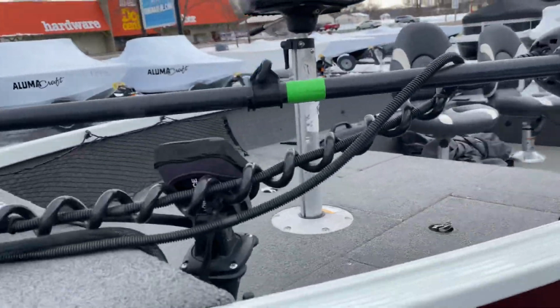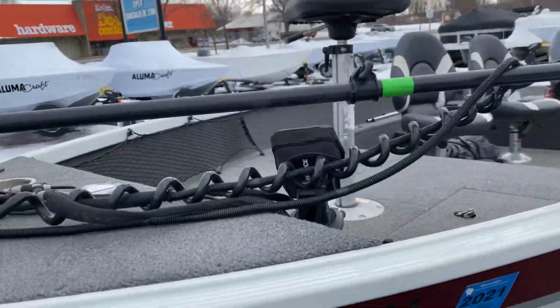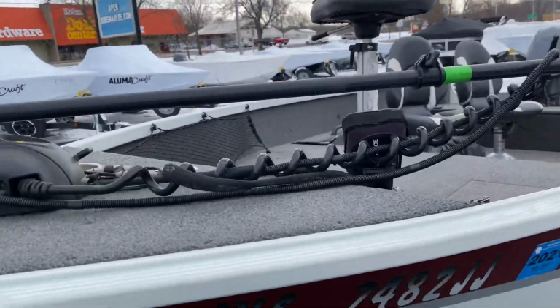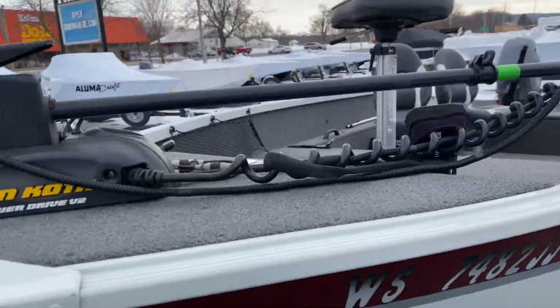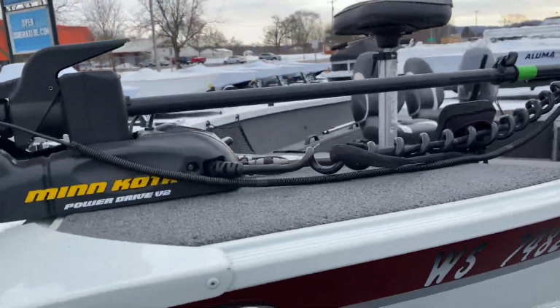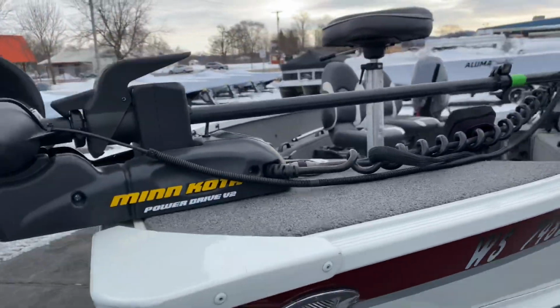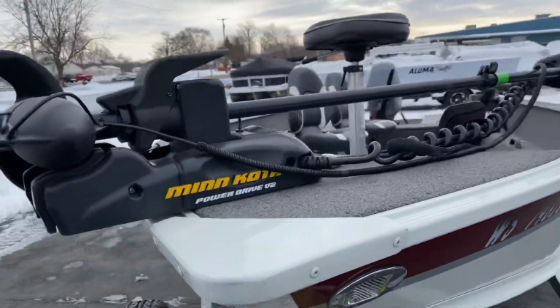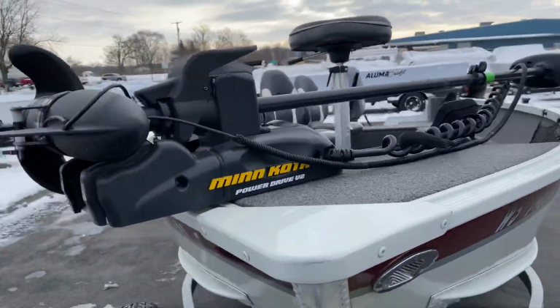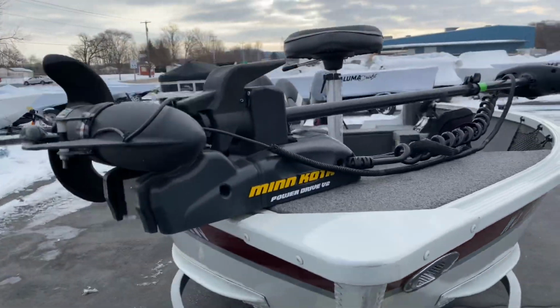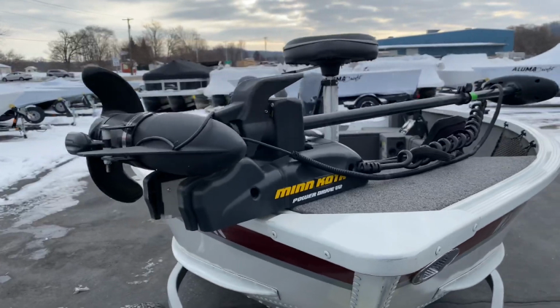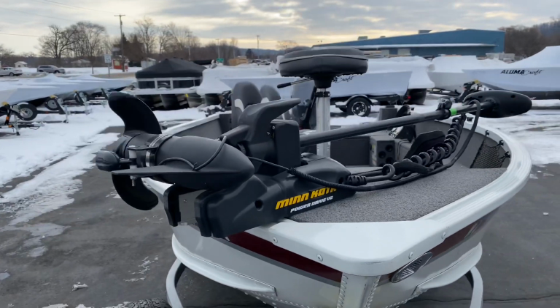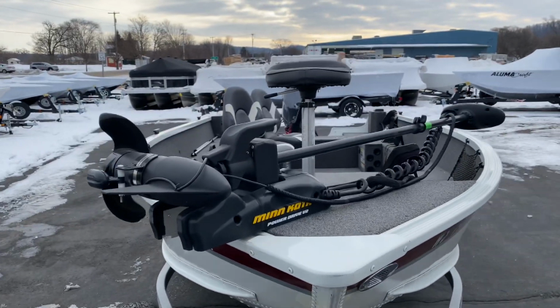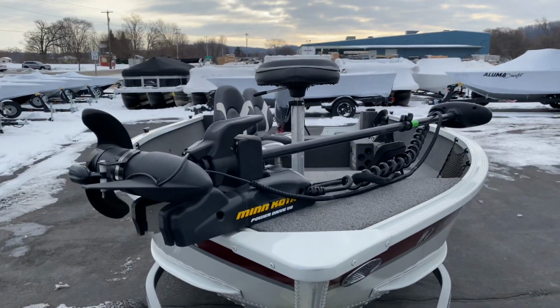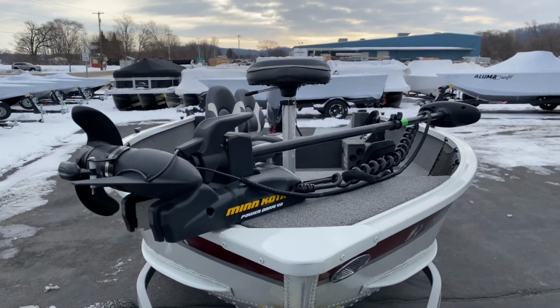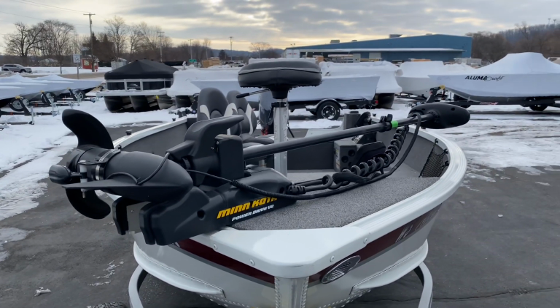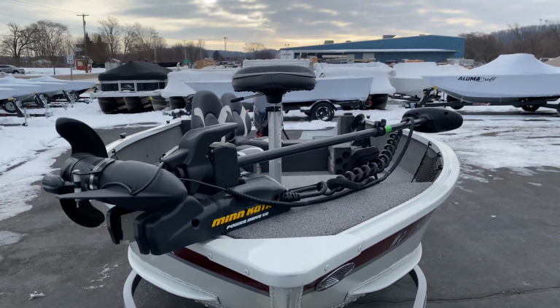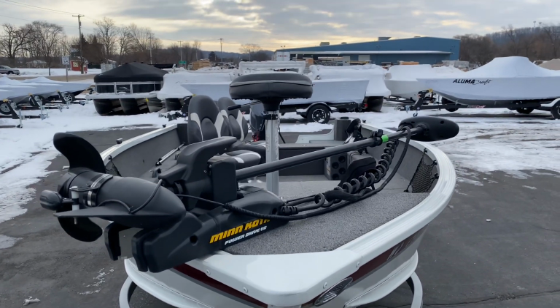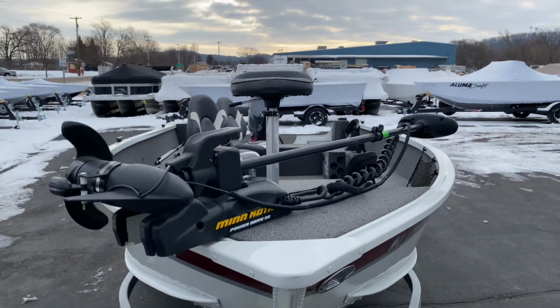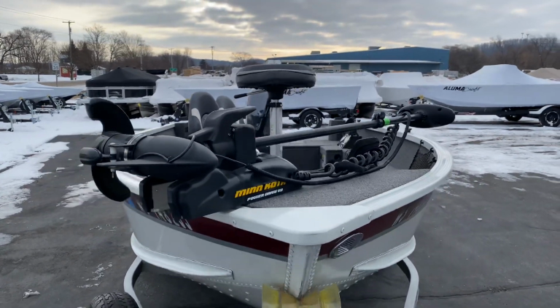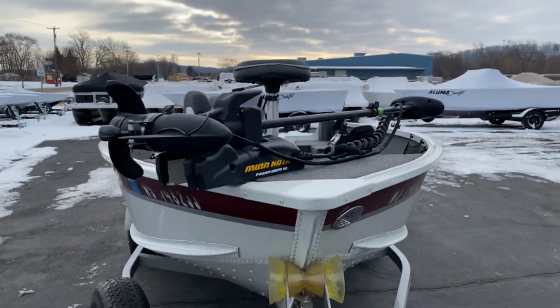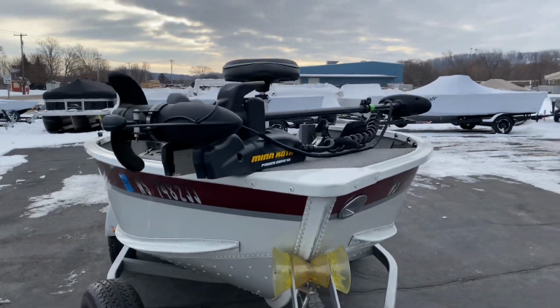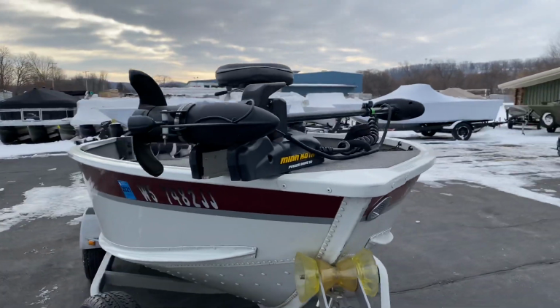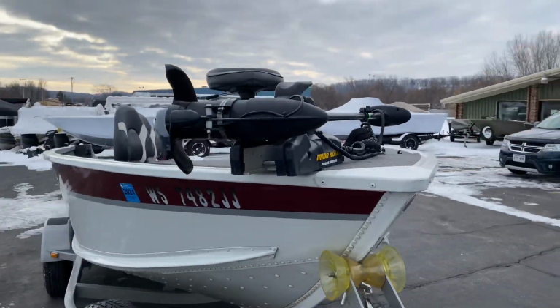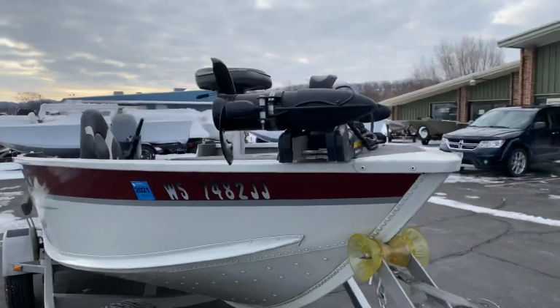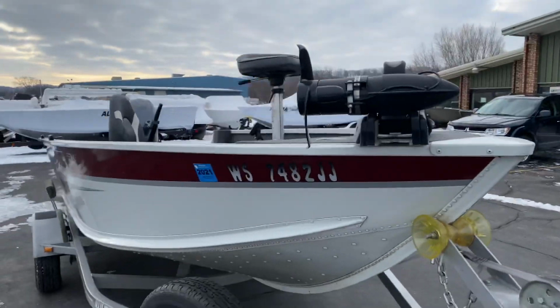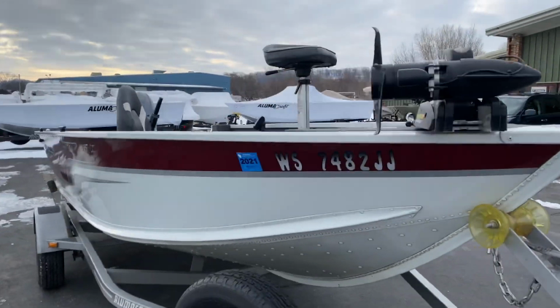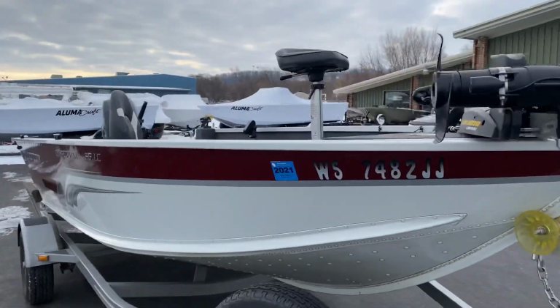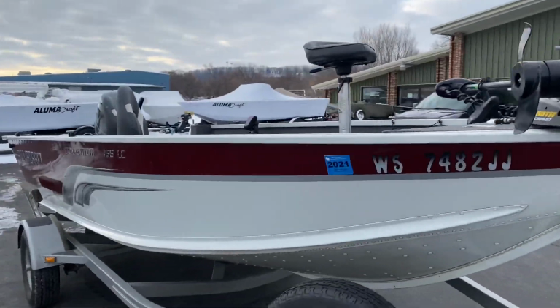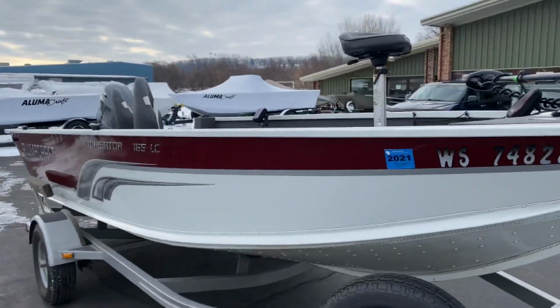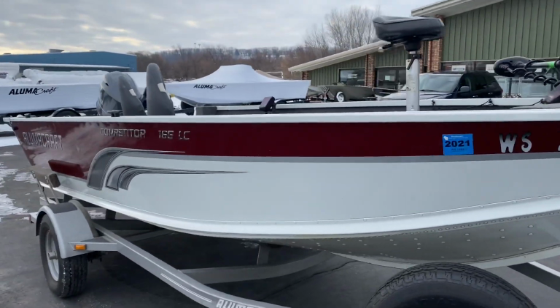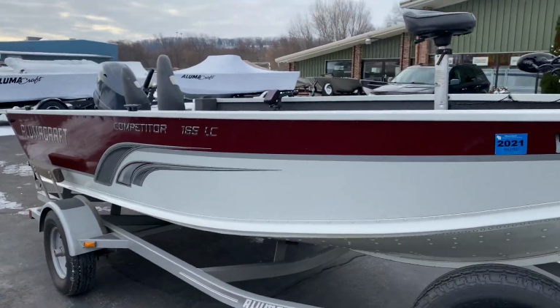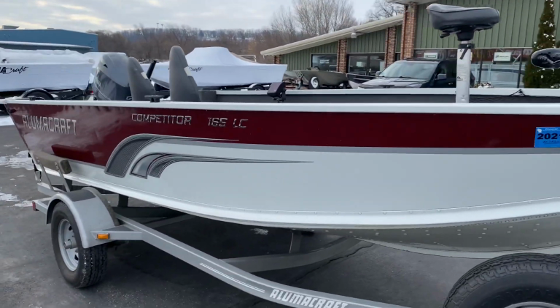We also have a Minn Kota trolling motor. Thanks for watching, and if you have any questions, please feel free to reach out. Thanks!